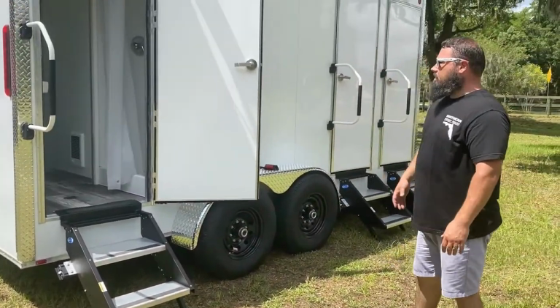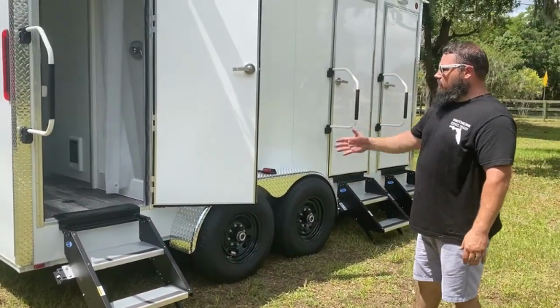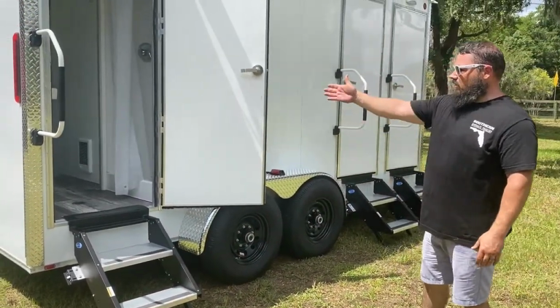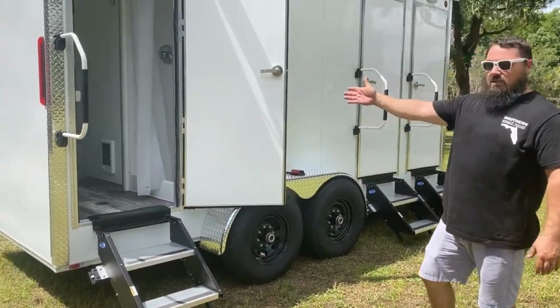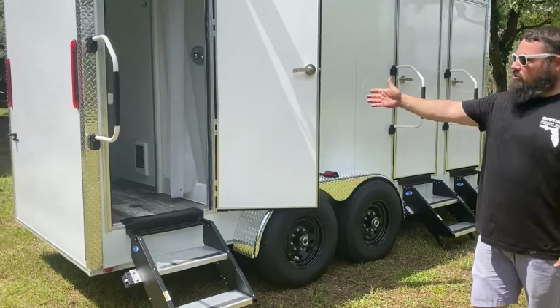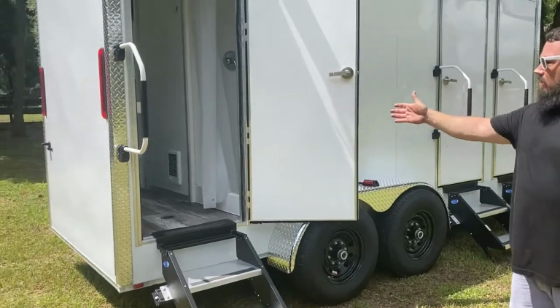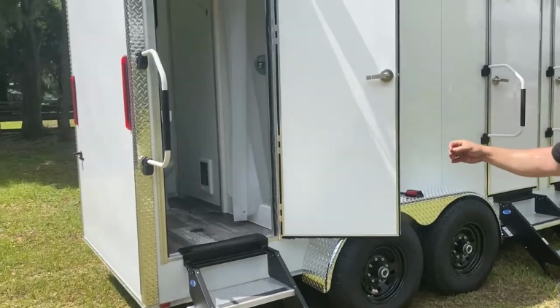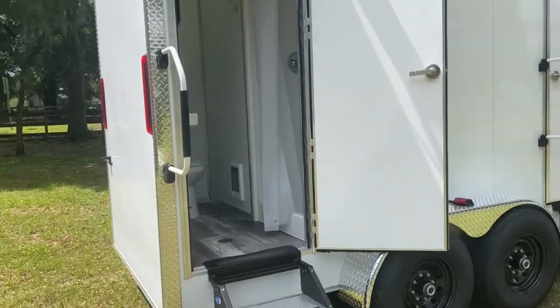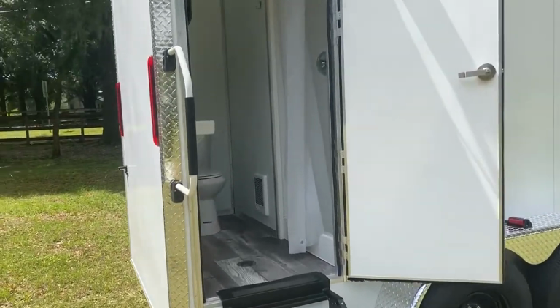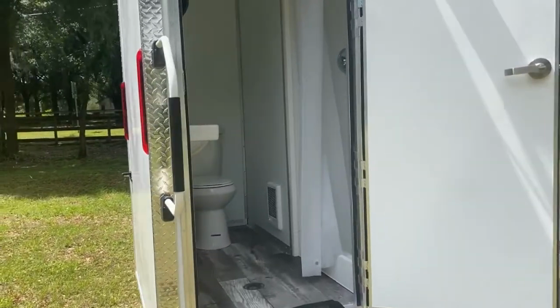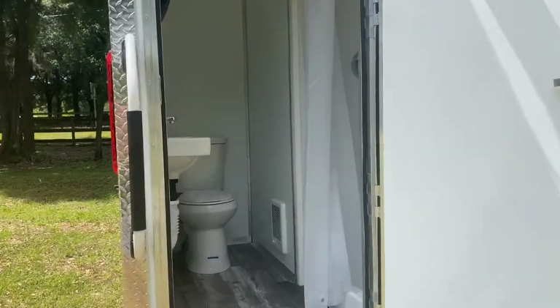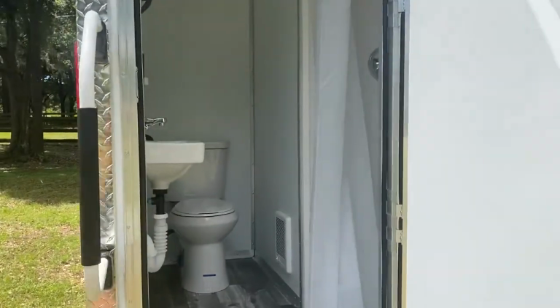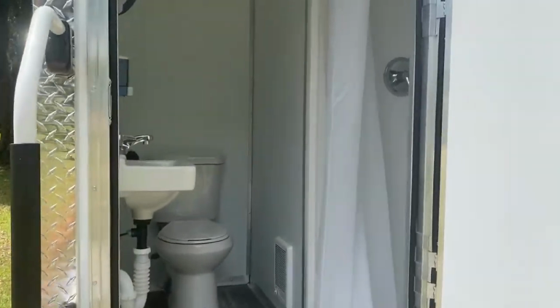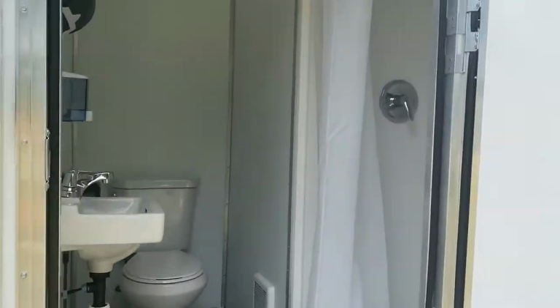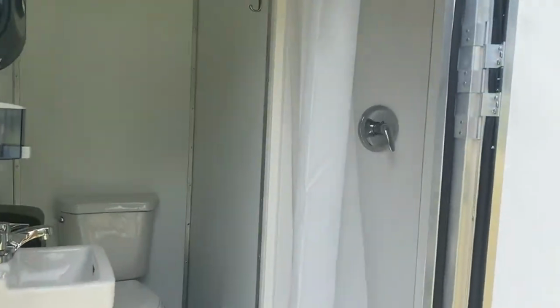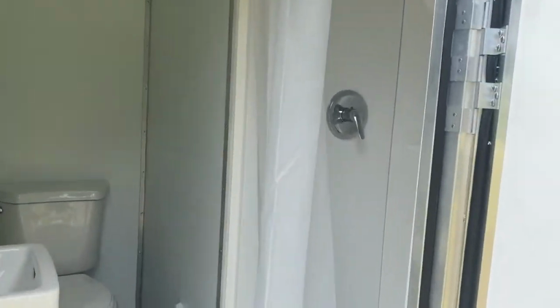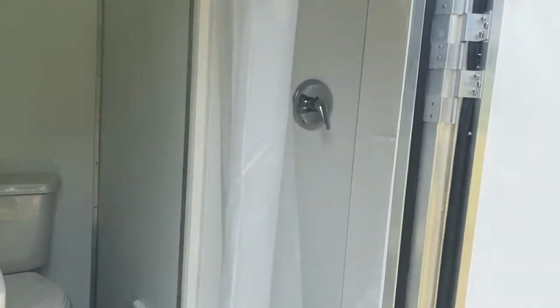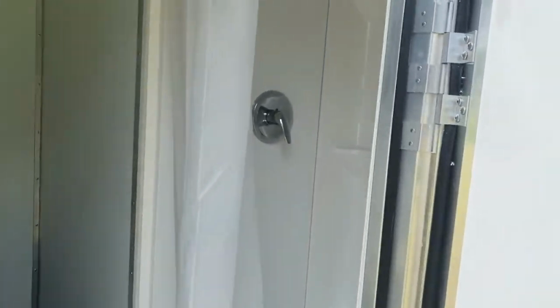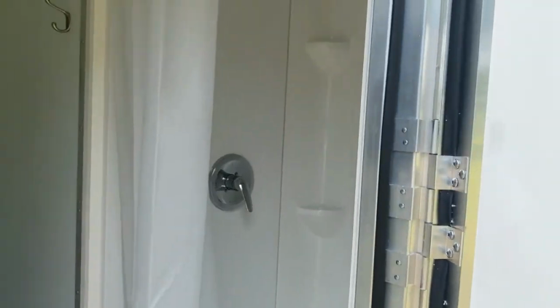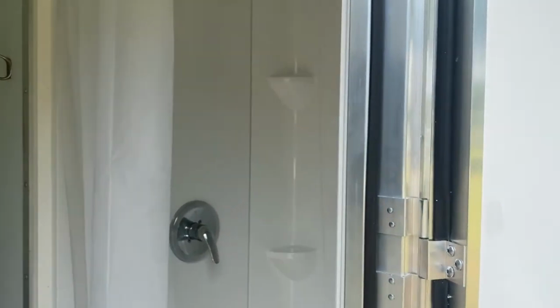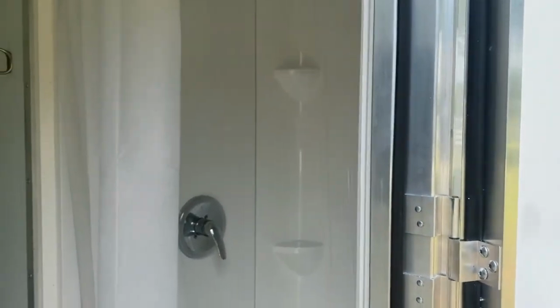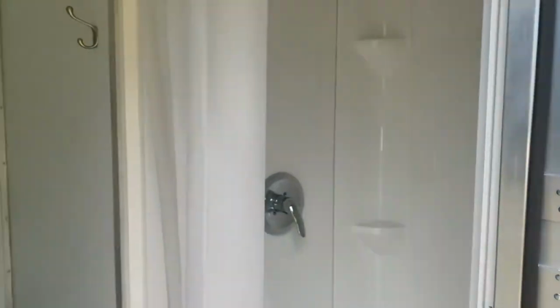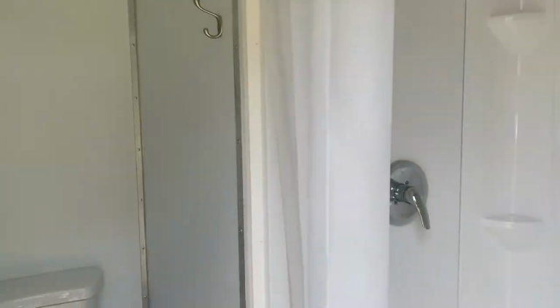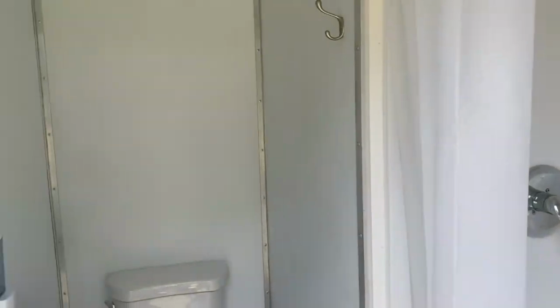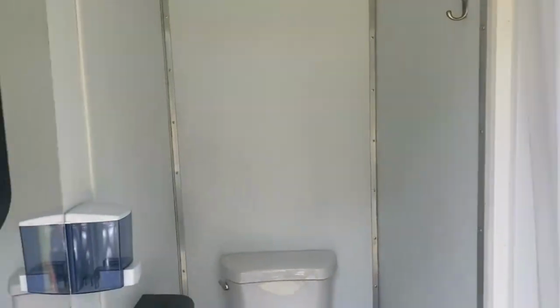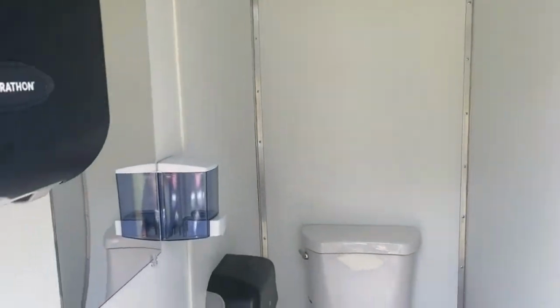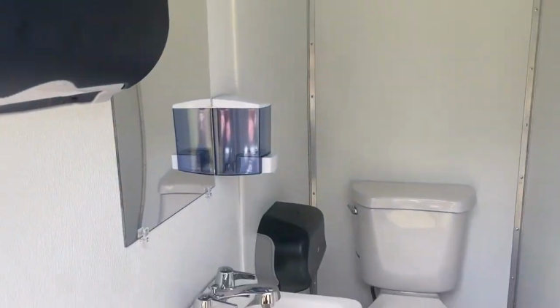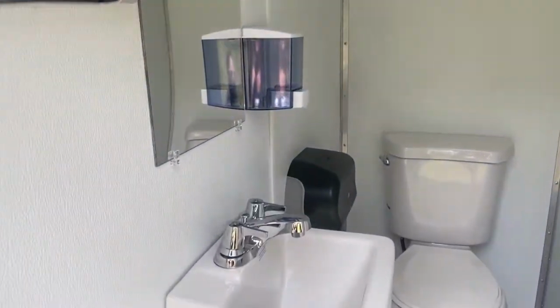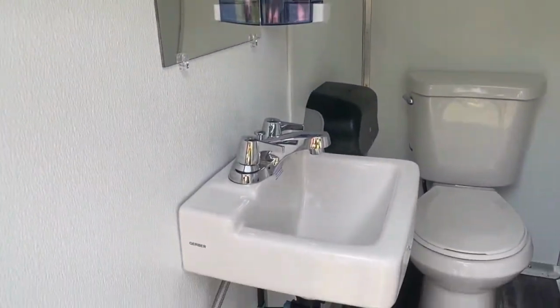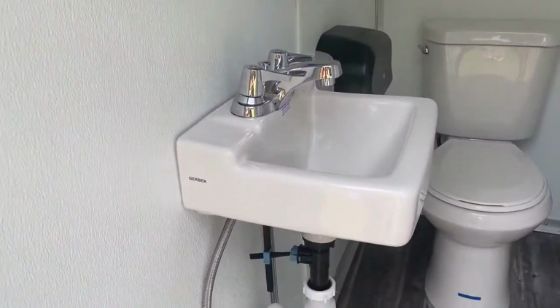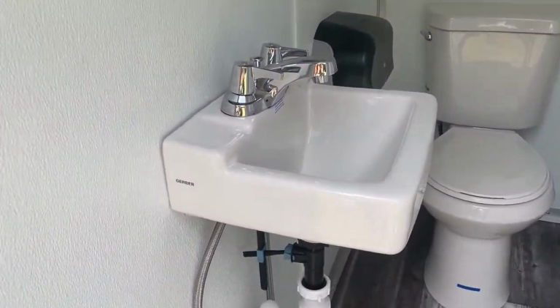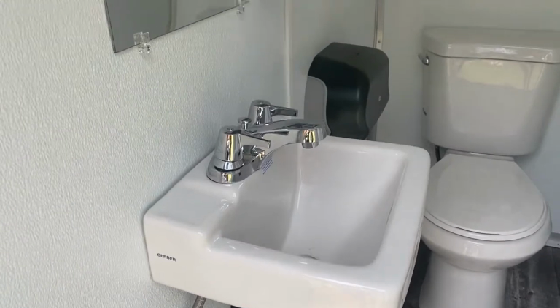If you take a look inside our trailer, we have the shower on the right. The toilet is in the direct rear and we have a Gerber sink. It's a smaller sink that allows us to have a little bit more access in our smaller trailers.